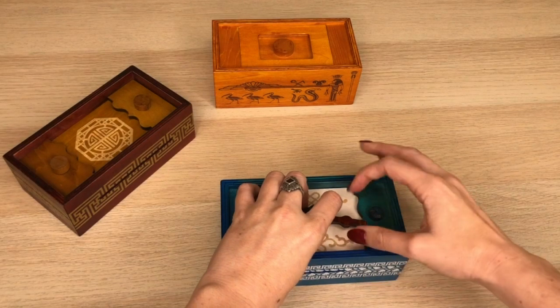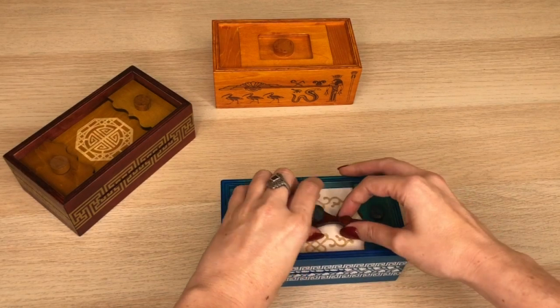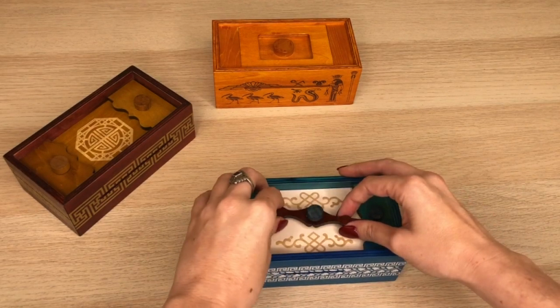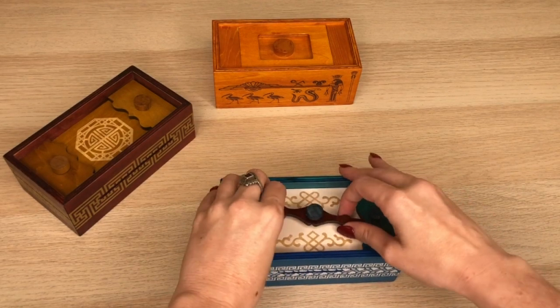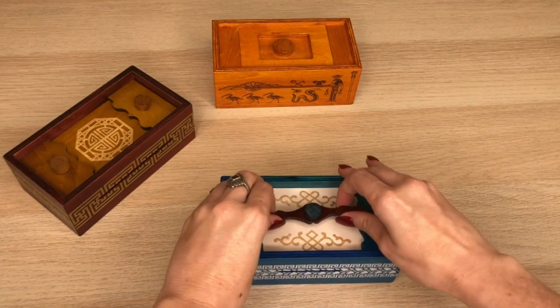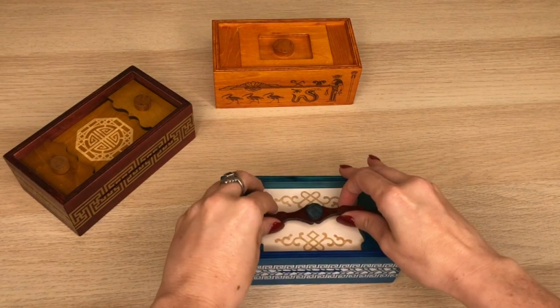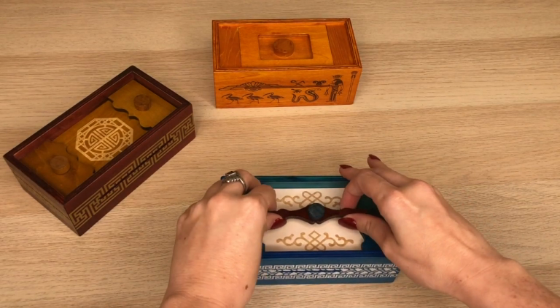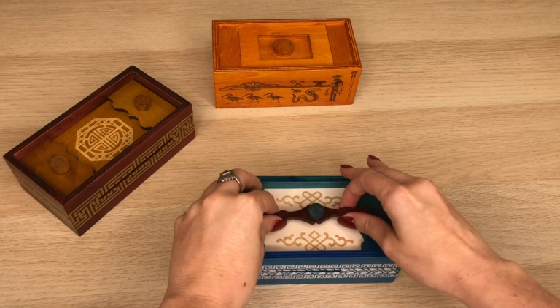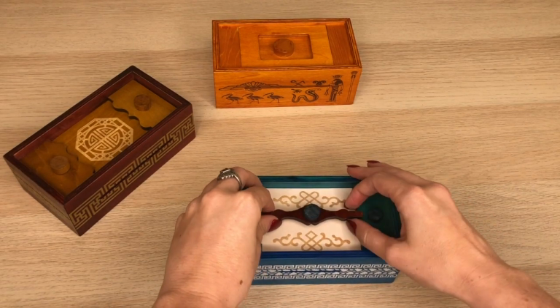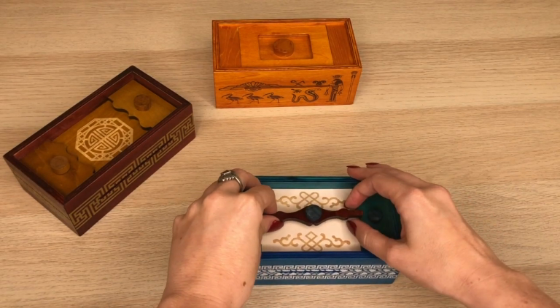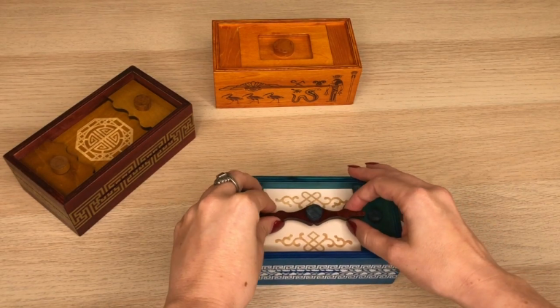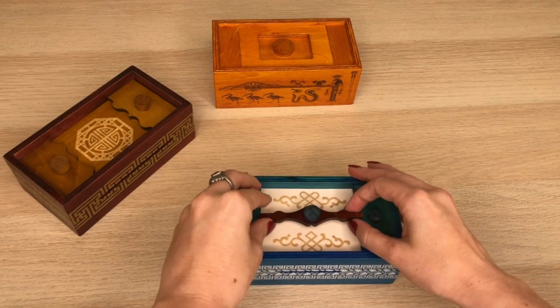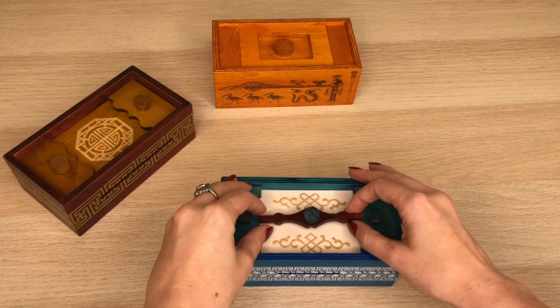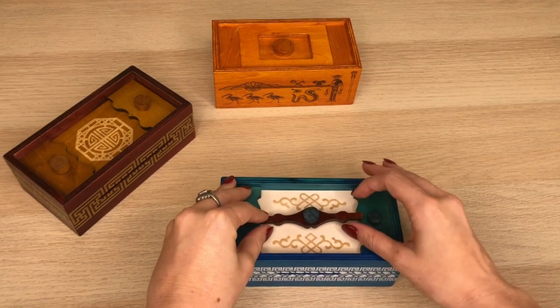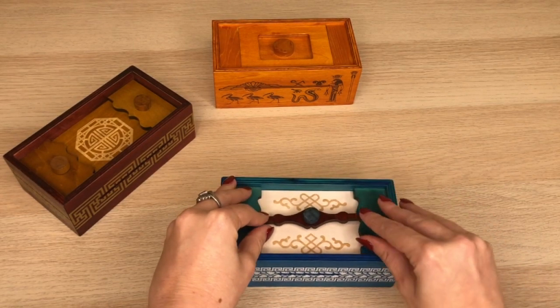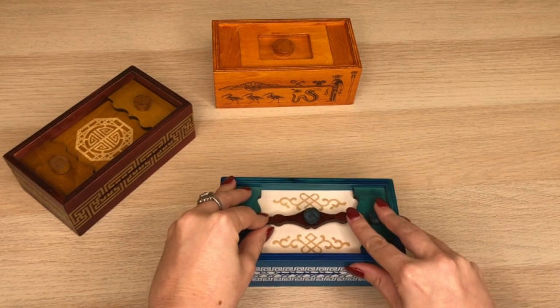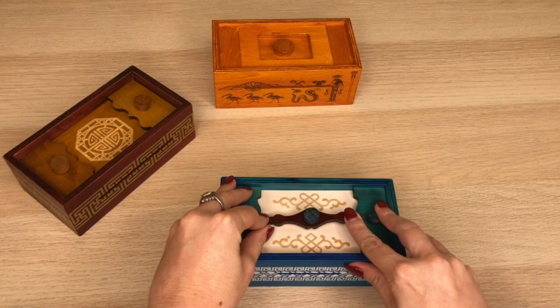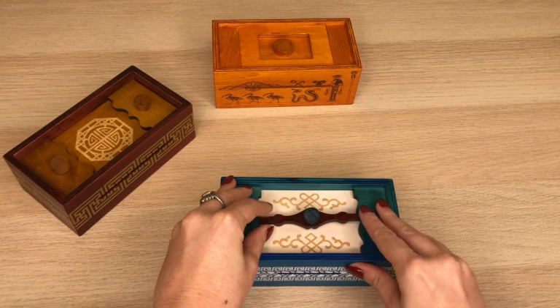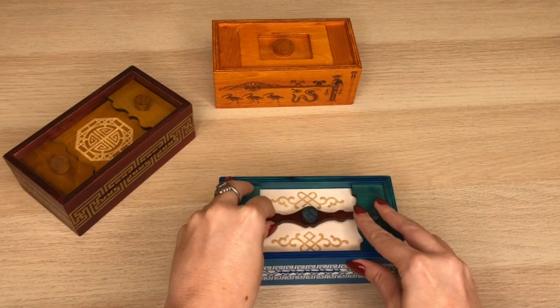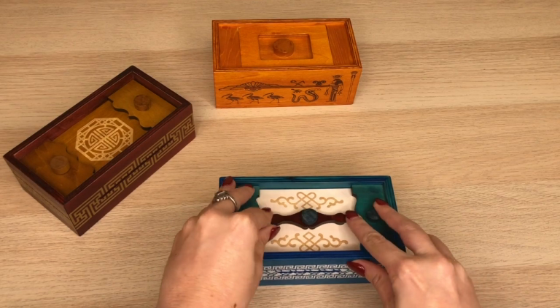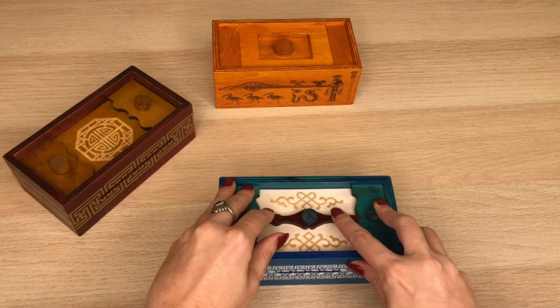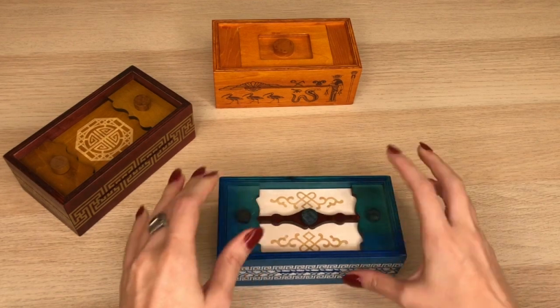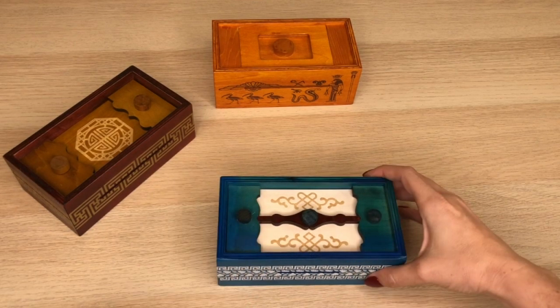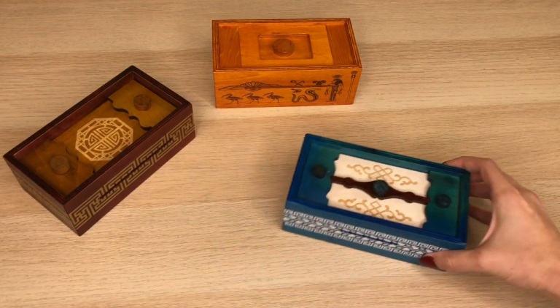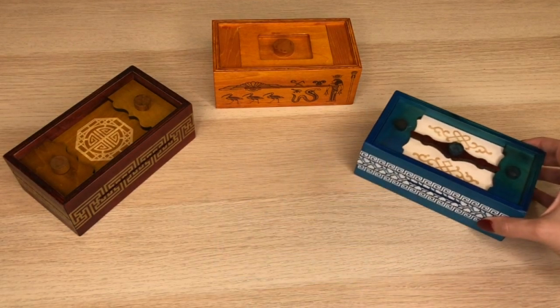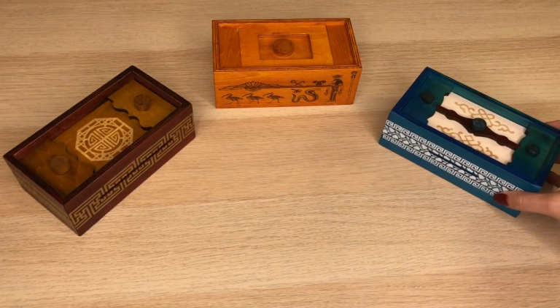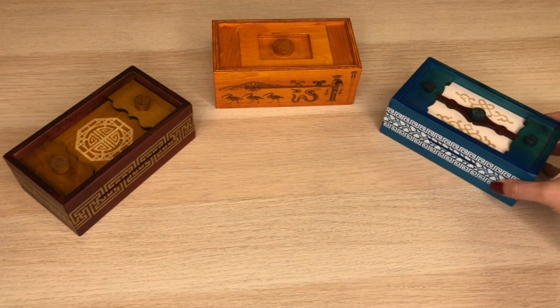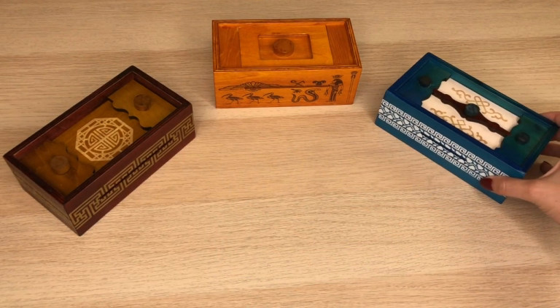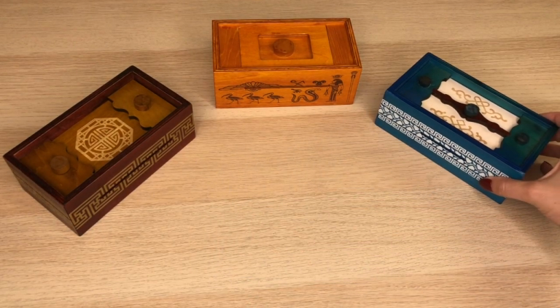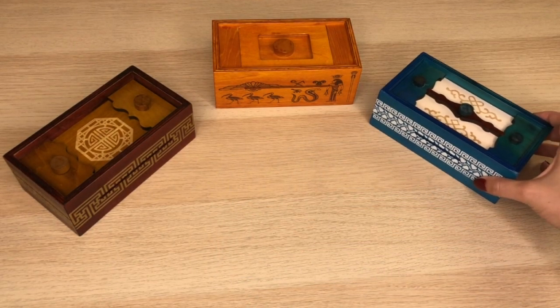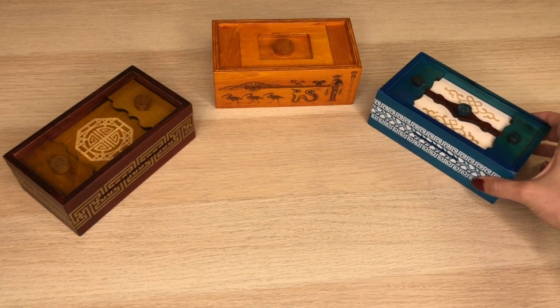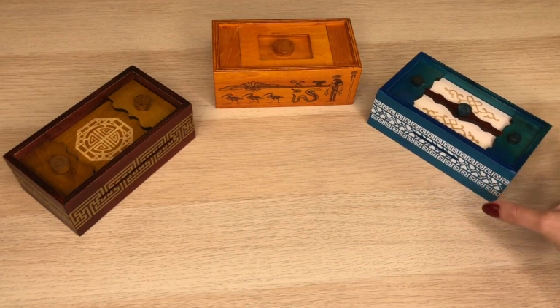To slide it back in you kind of have to pull that clockwork piece up again, re-maneuver the white piece so it's centered, and then push it back down. That's Pandora's Box.